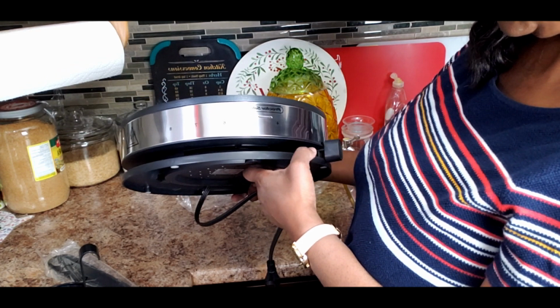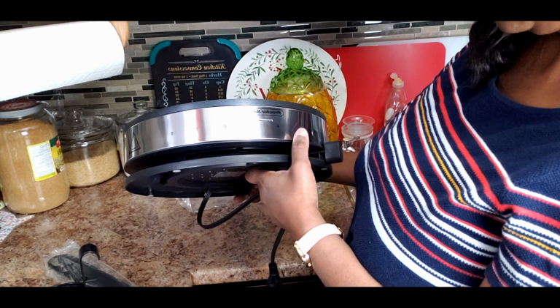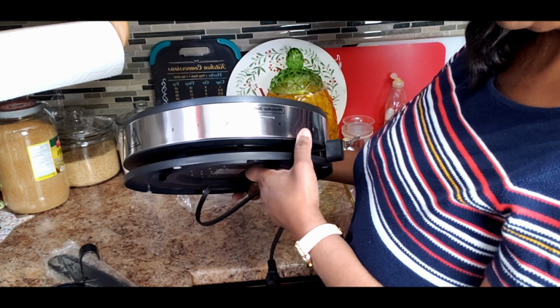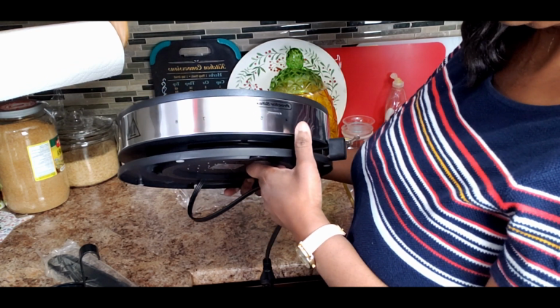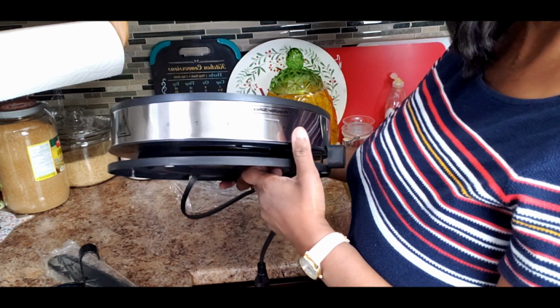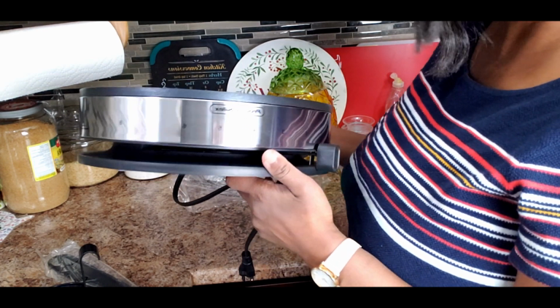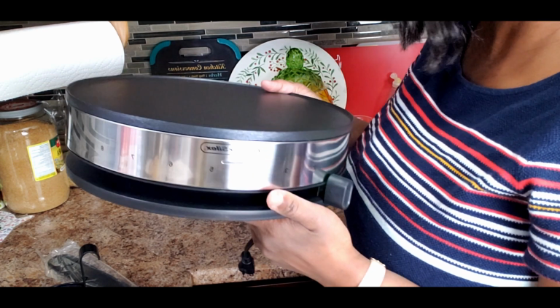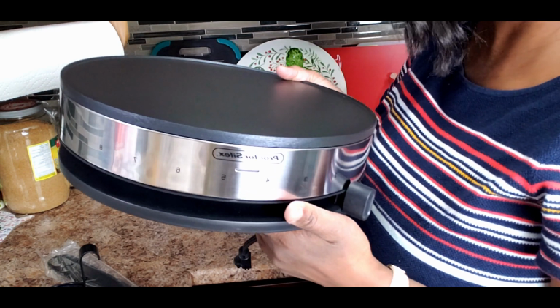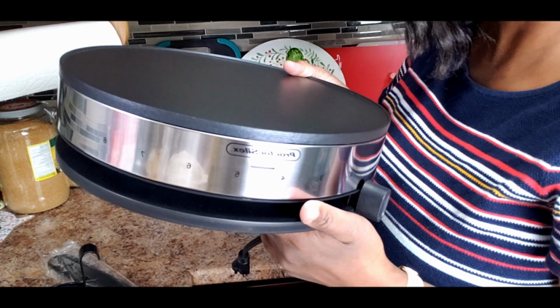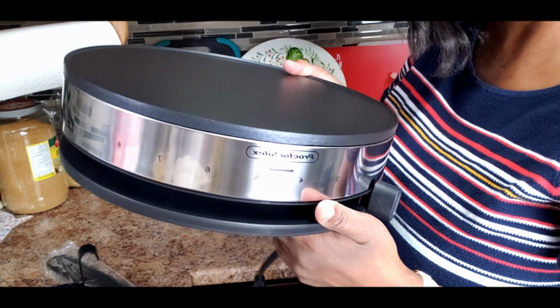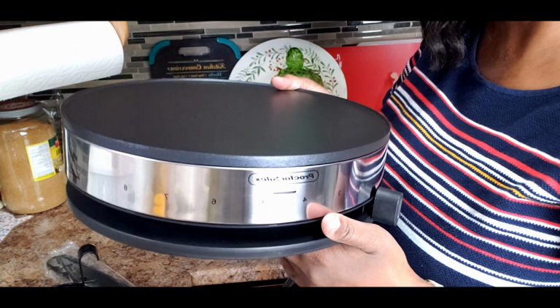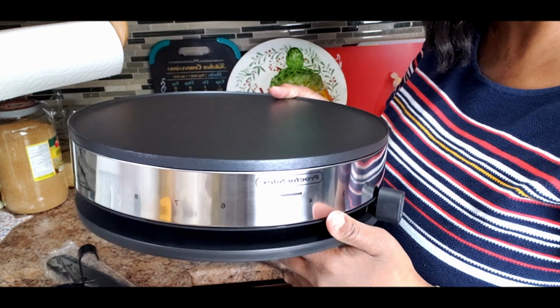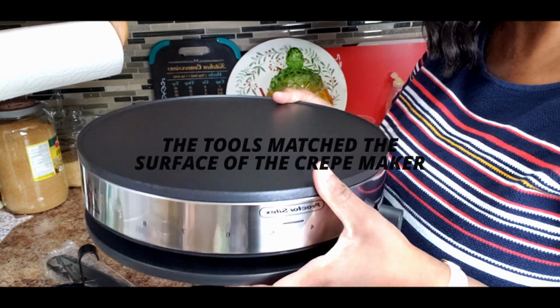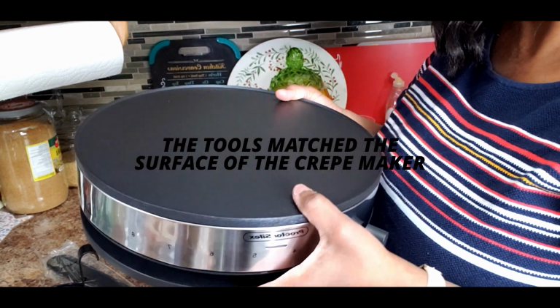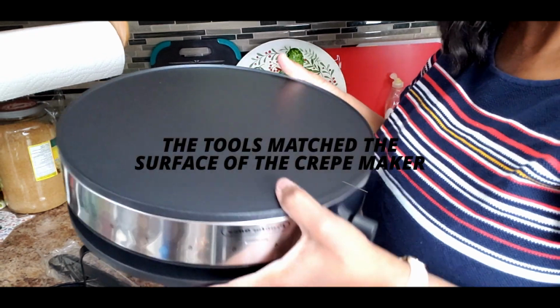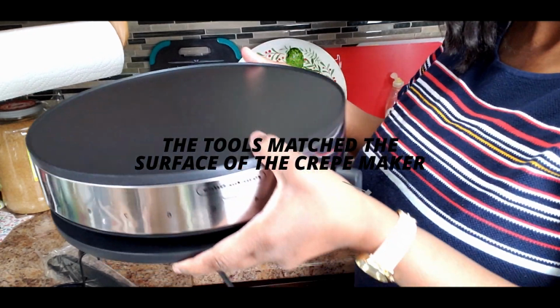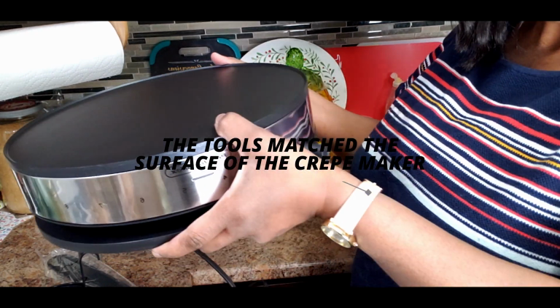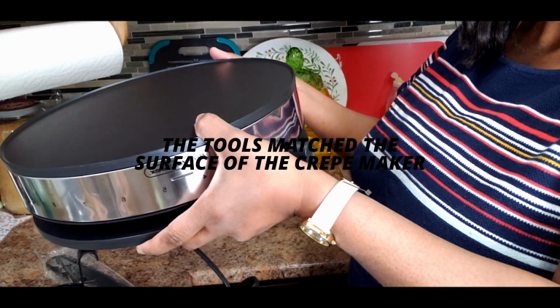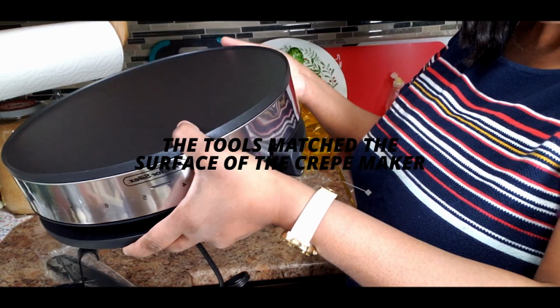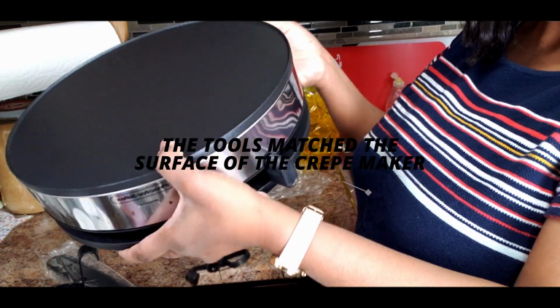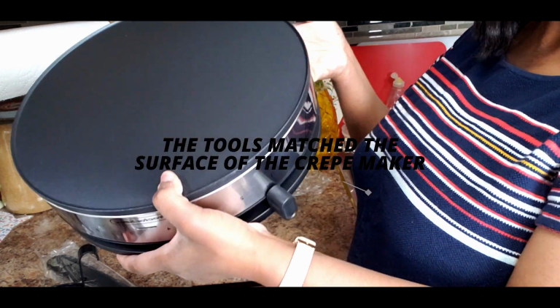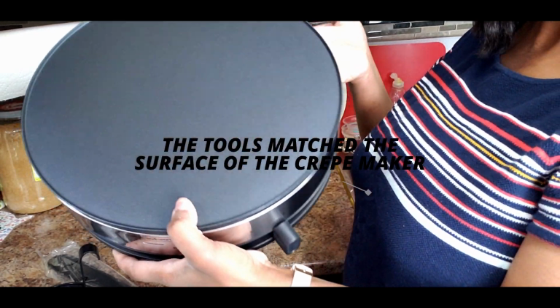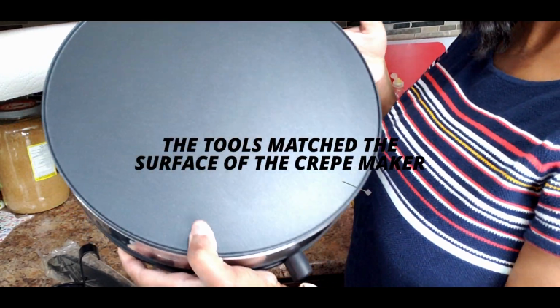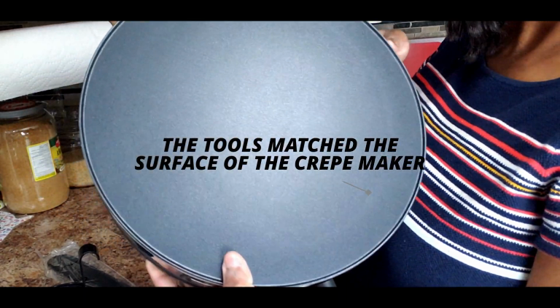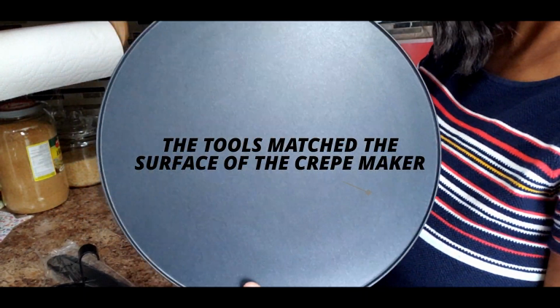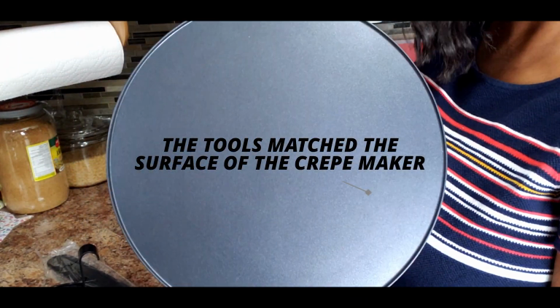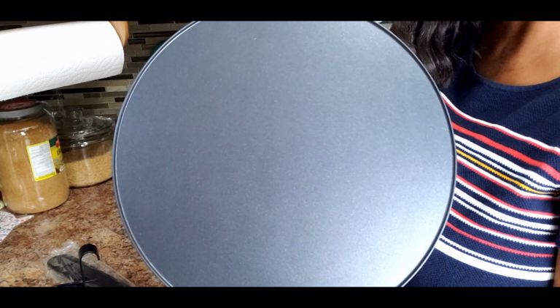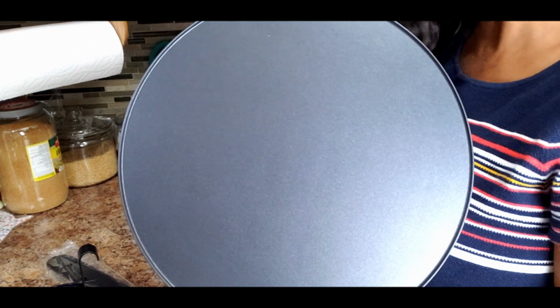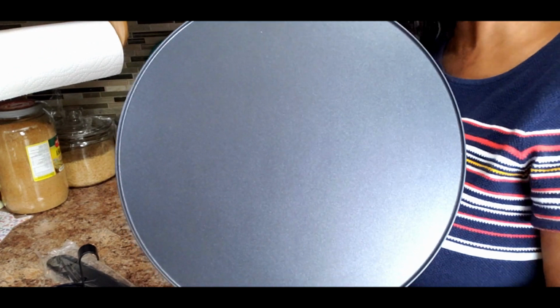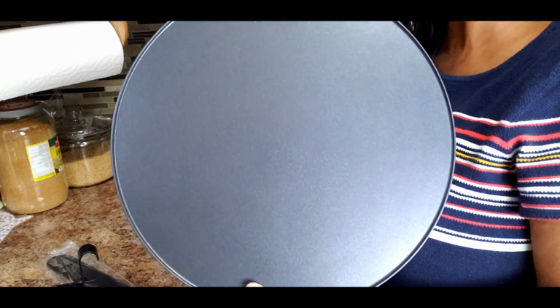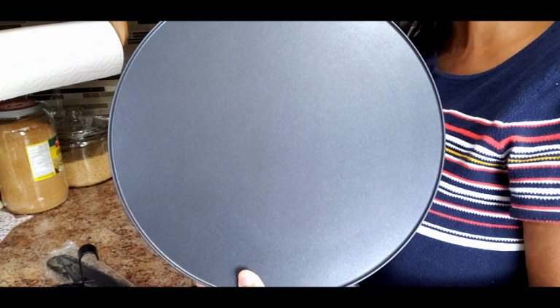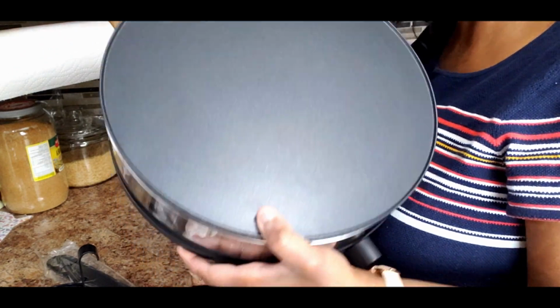It has the instructions included — it's a Proctor Silex product. There it is, and I'm really looking forward to using it, guys.